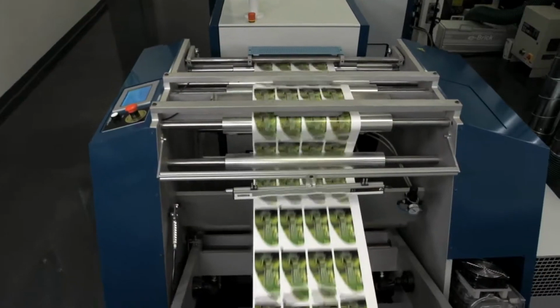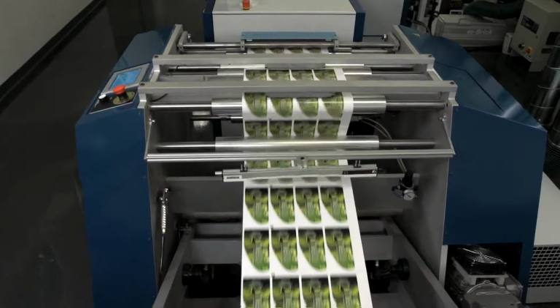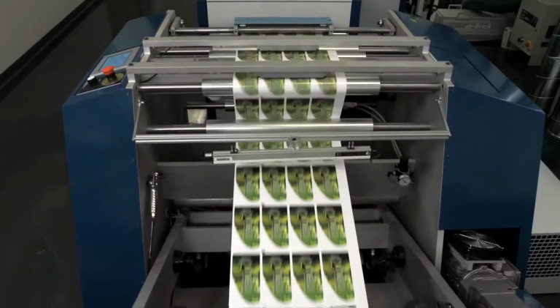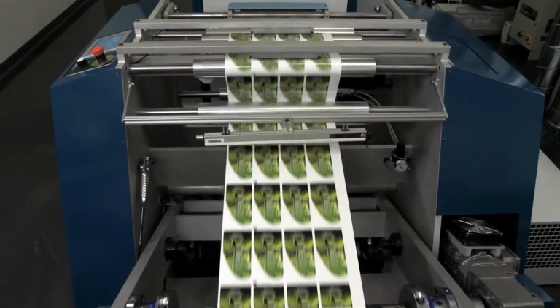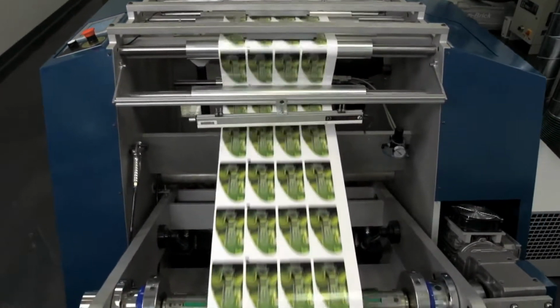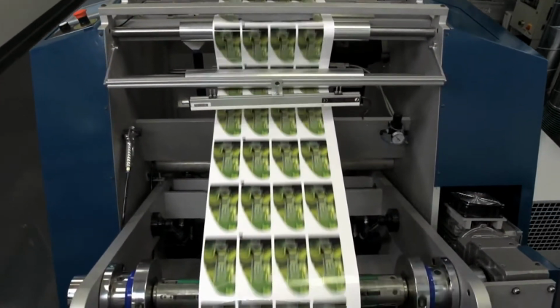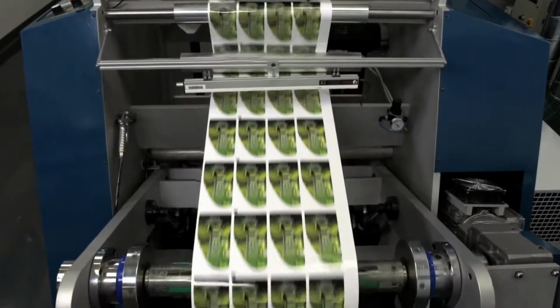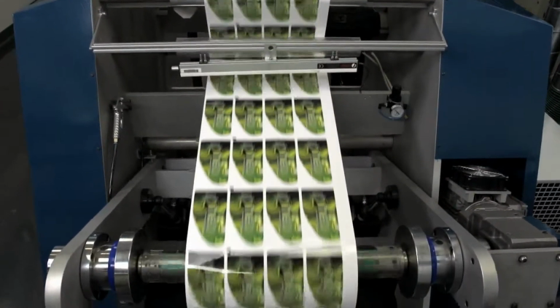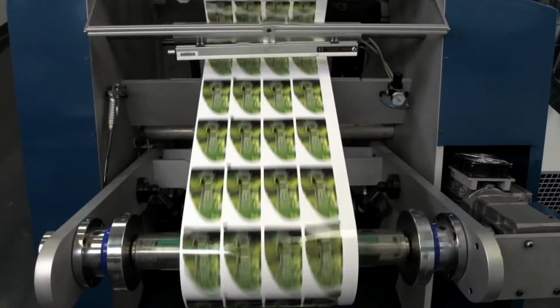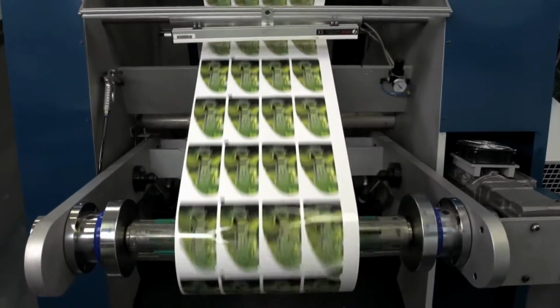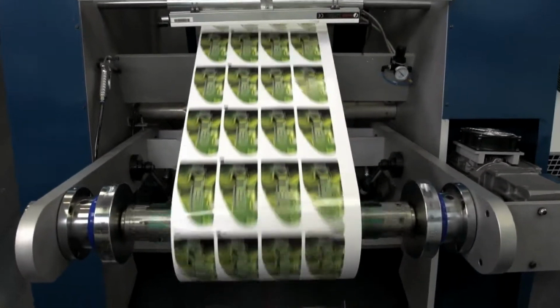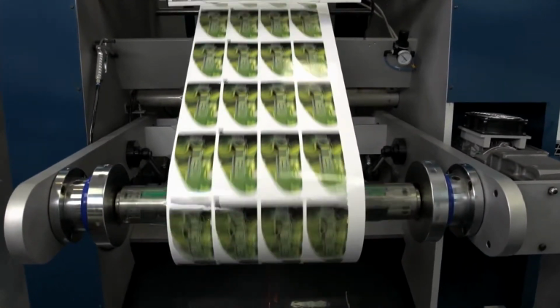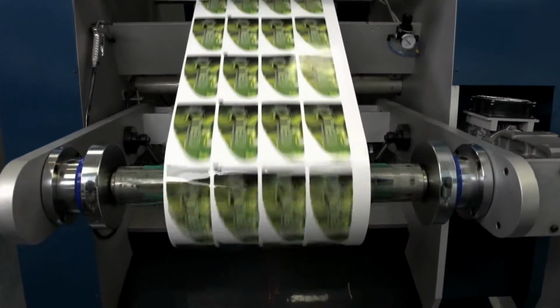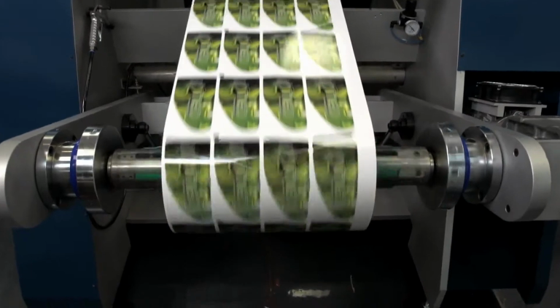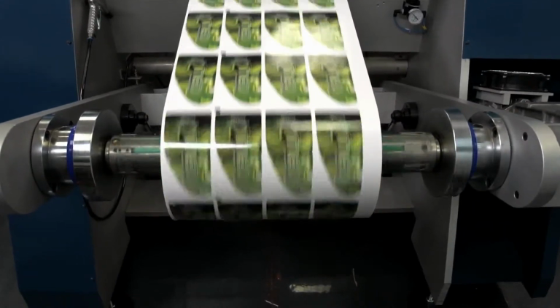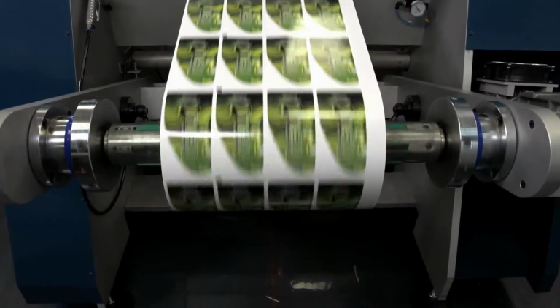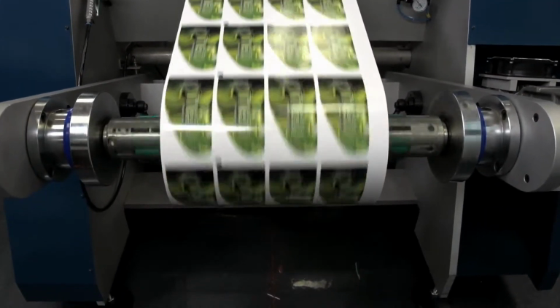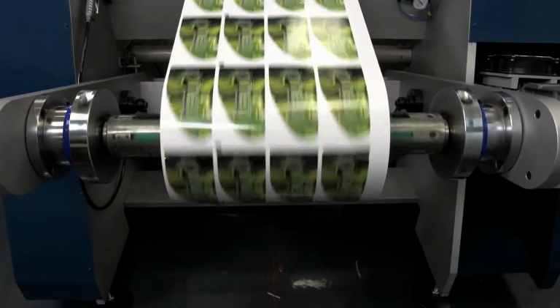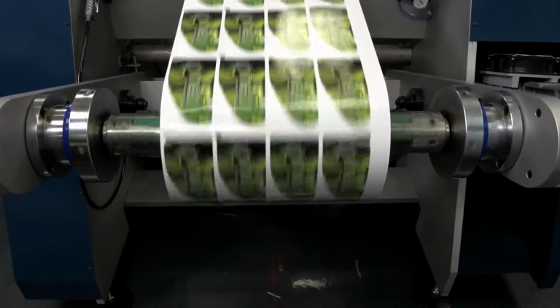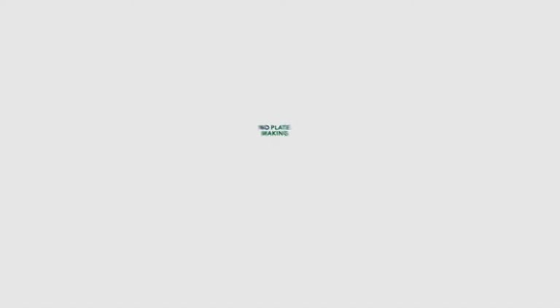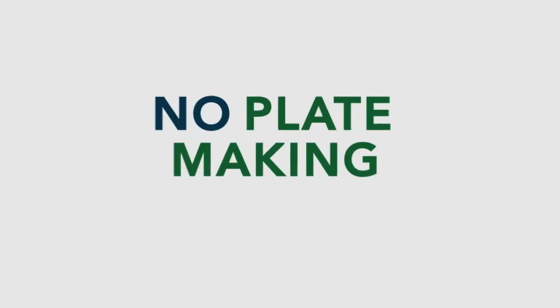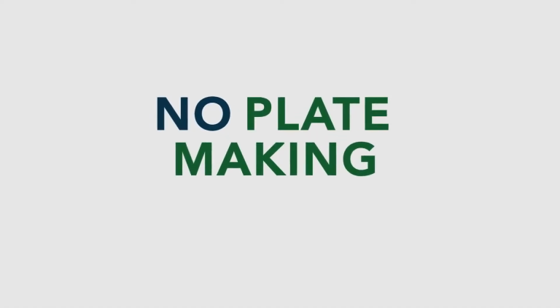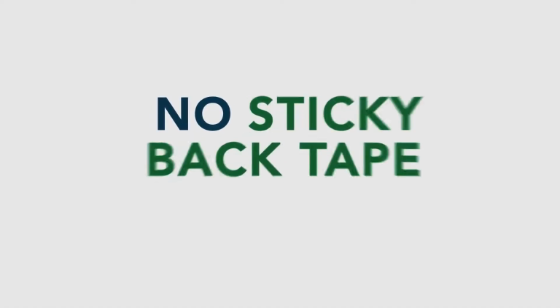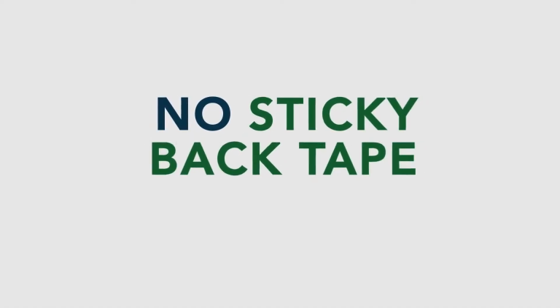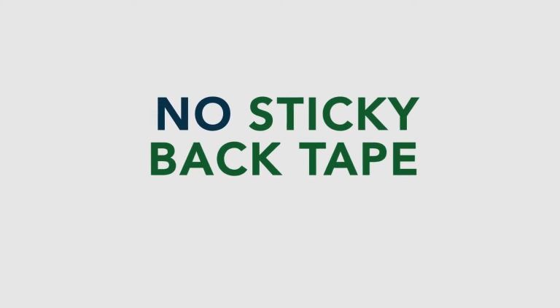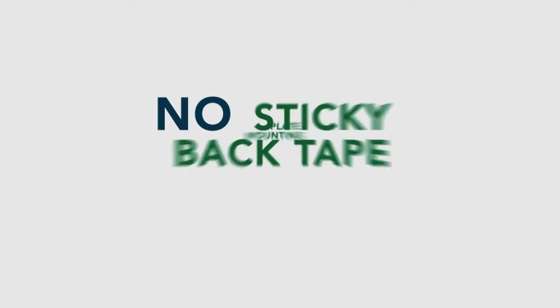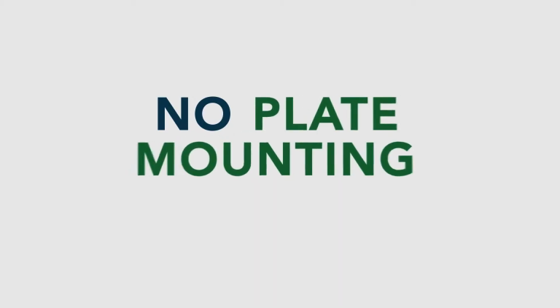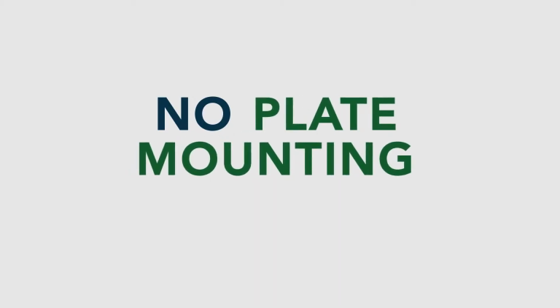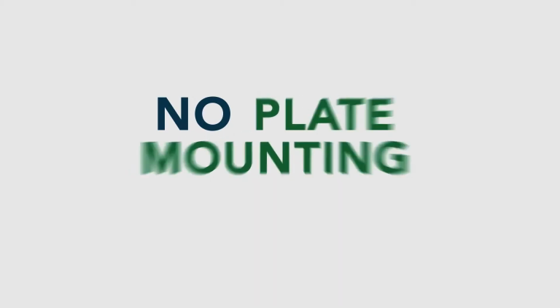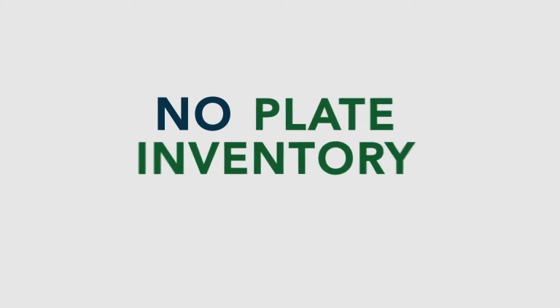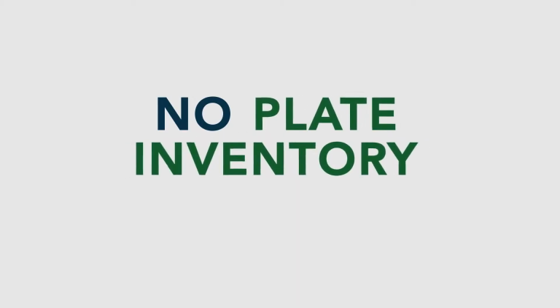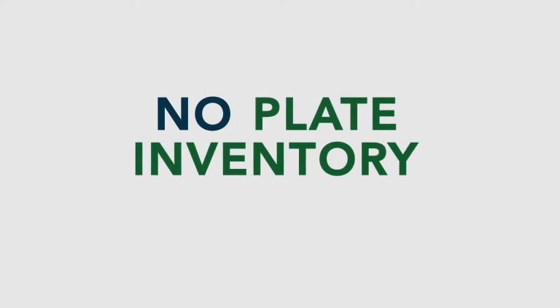The N600i is powered by ESCO artwork, so your pre-press is fast and easy. Digitize and print. There is no plate making, no sticky back tape, no plate mounting, and no plate inventory.